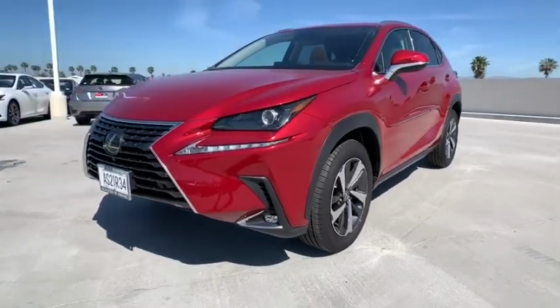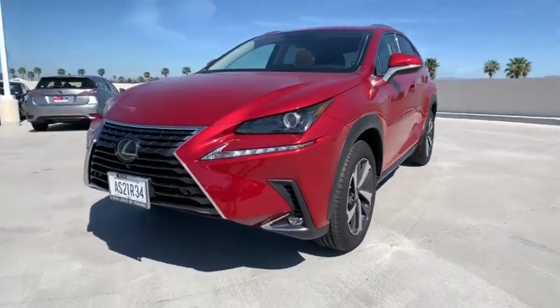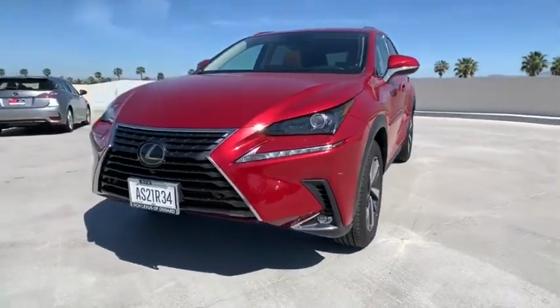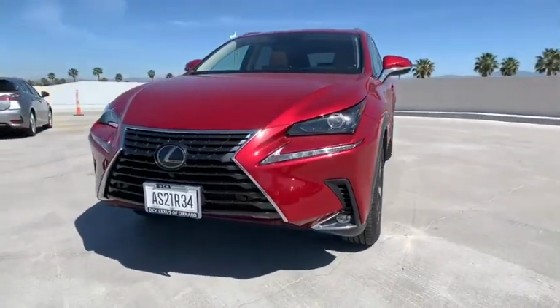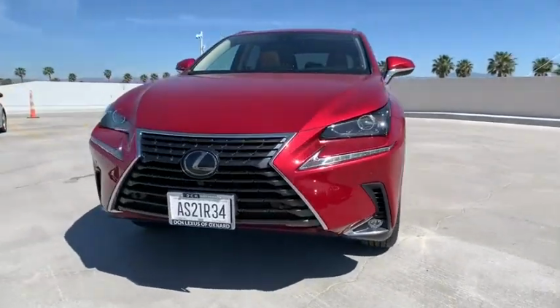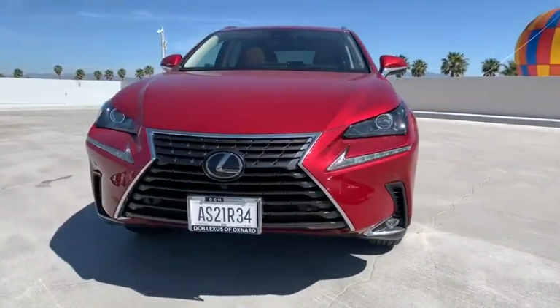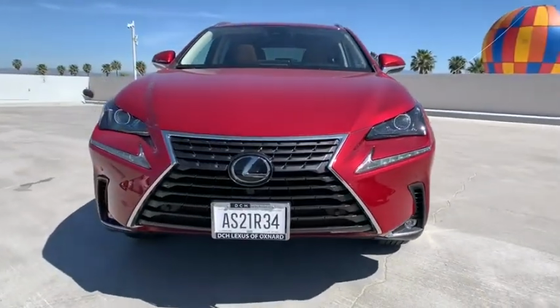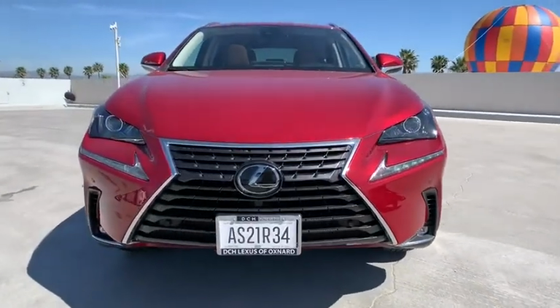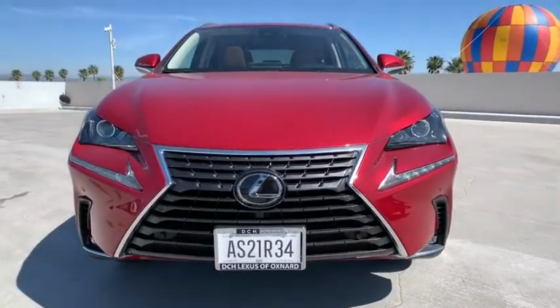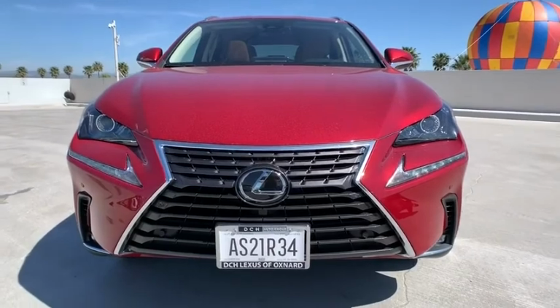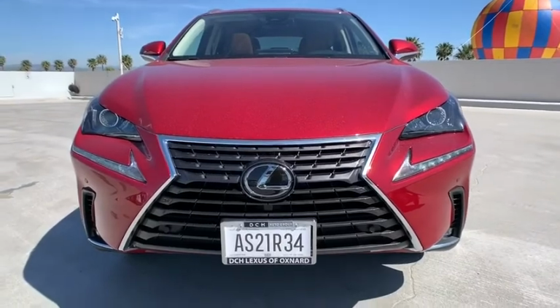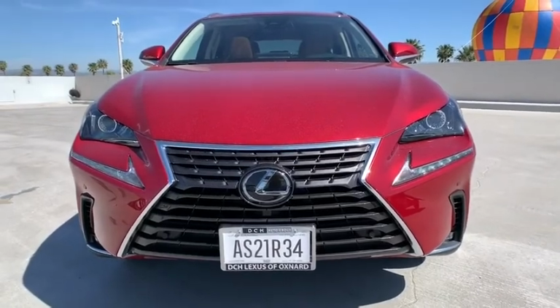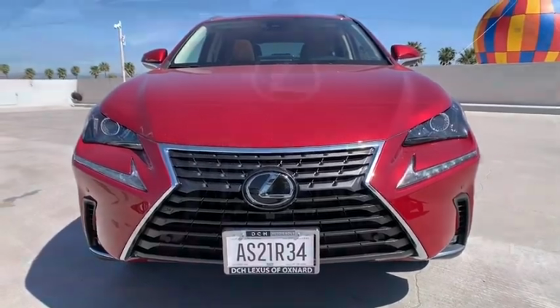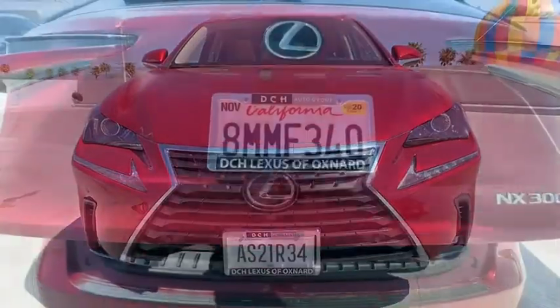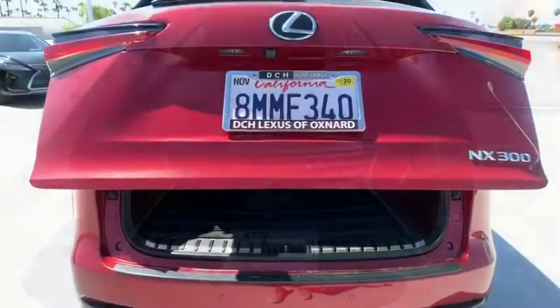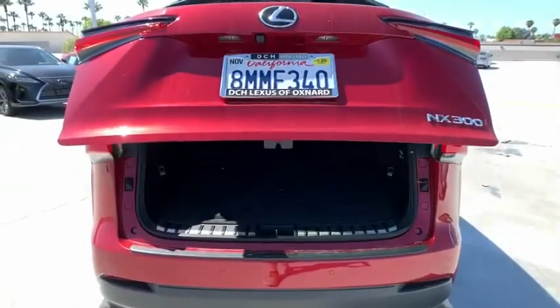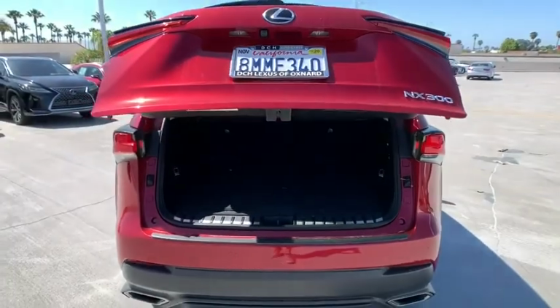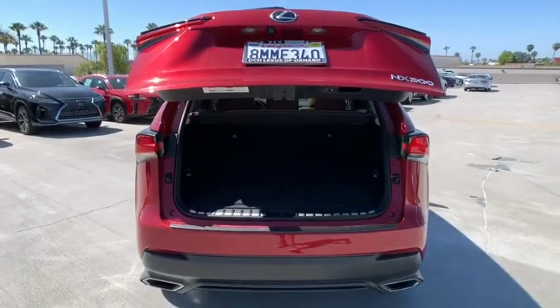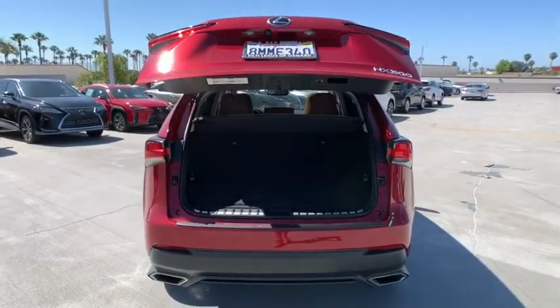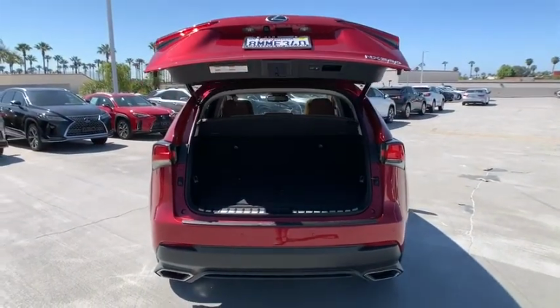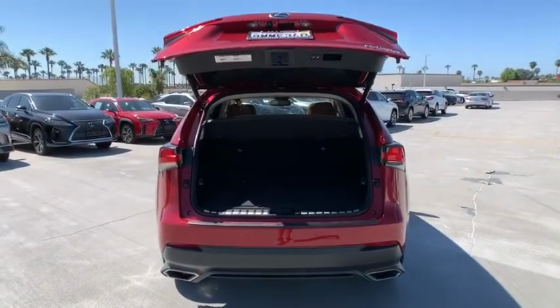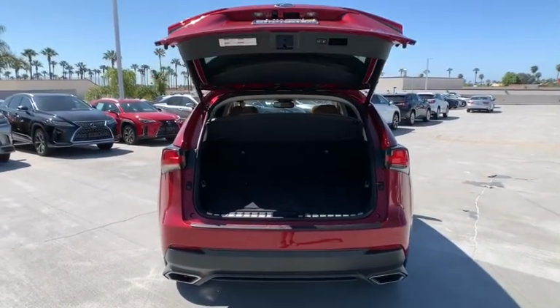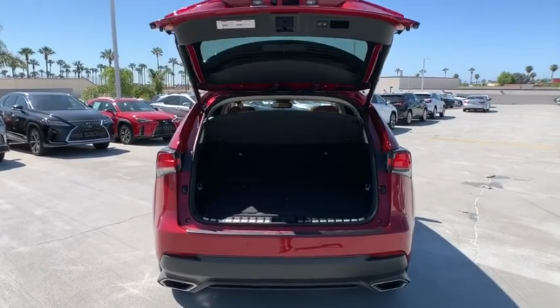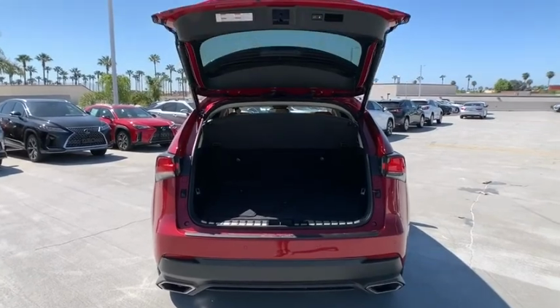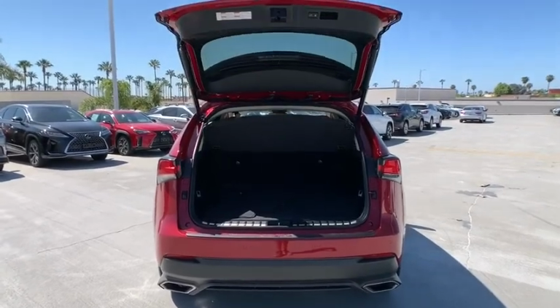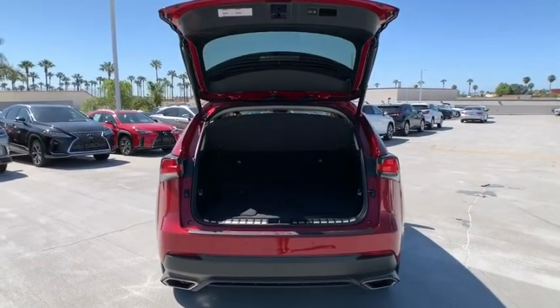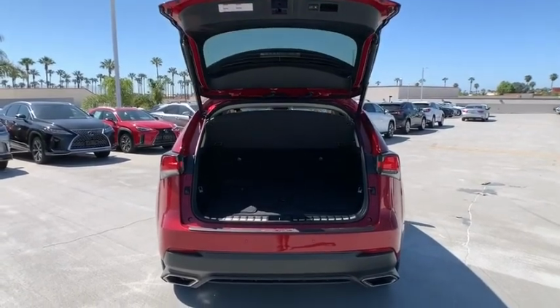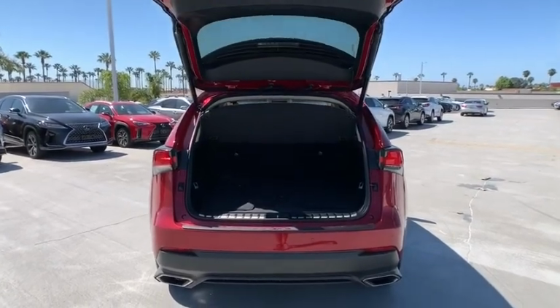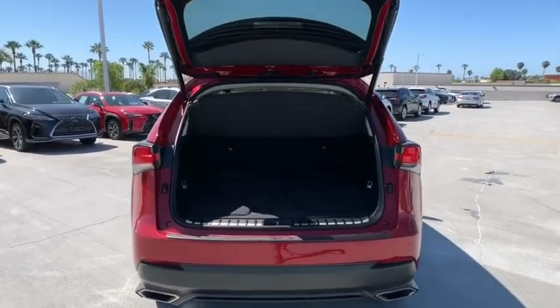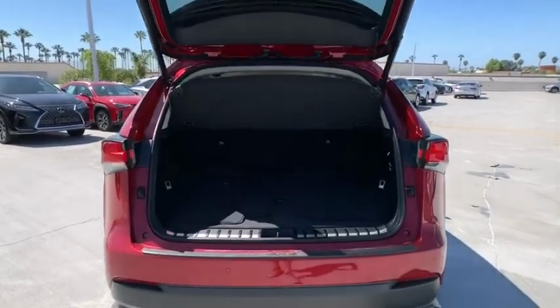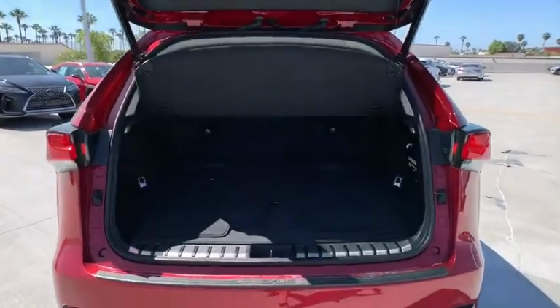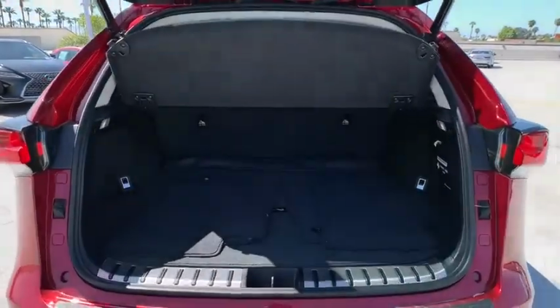Electronic stability control, security system, compass, power windows, fog lights, rear window defroster, CD player, trip computer, heated front seat, overhead console, remote keyless entry, tachometer.